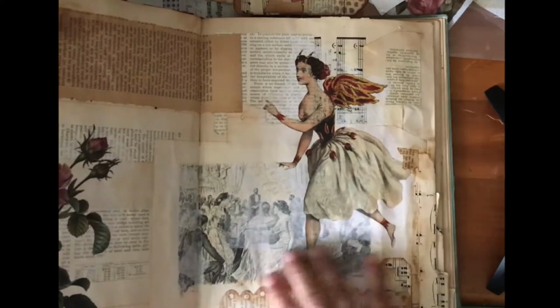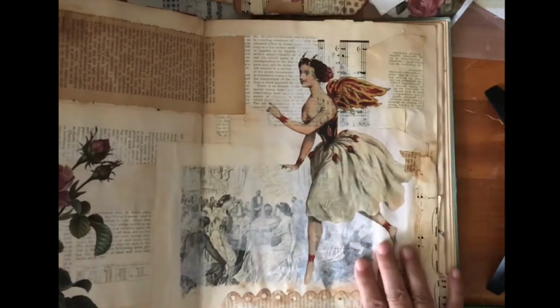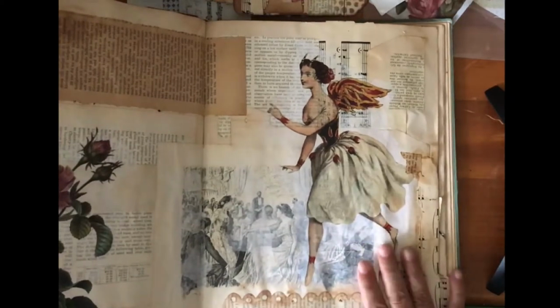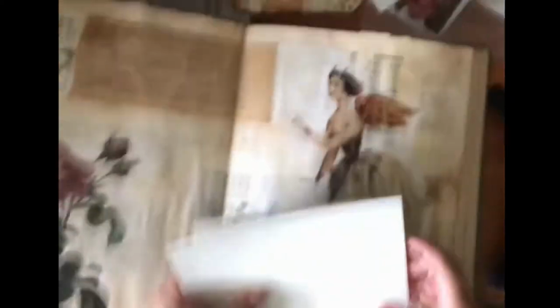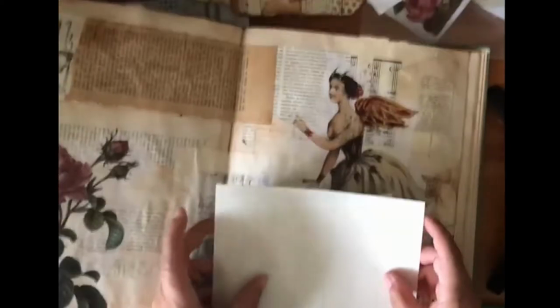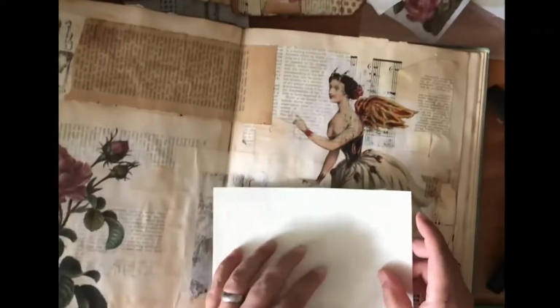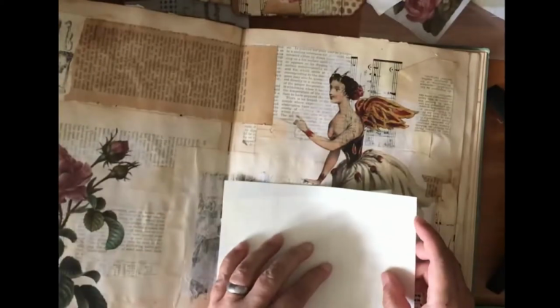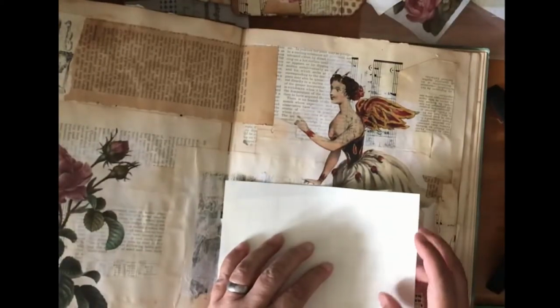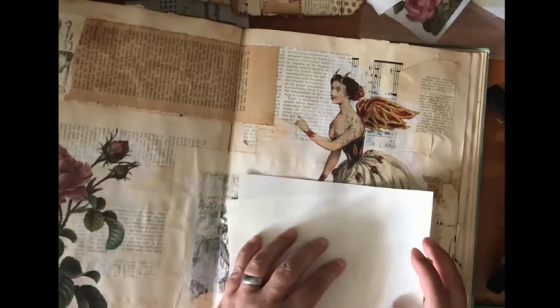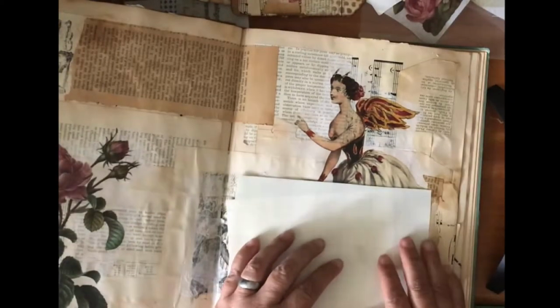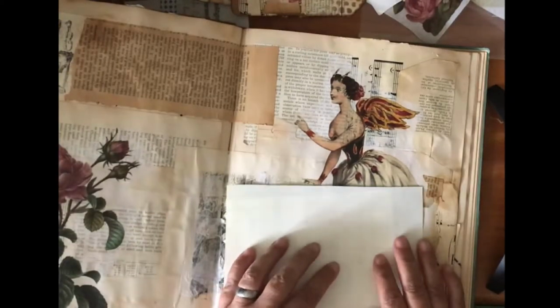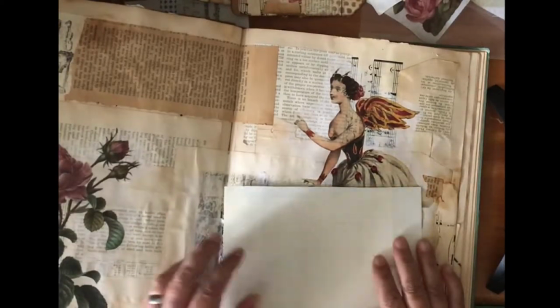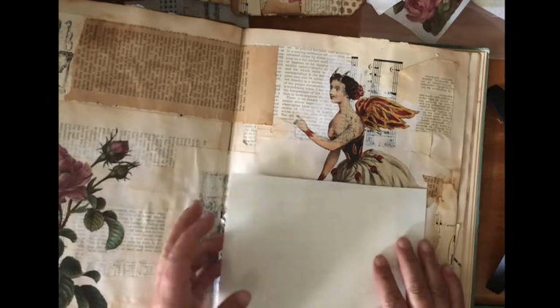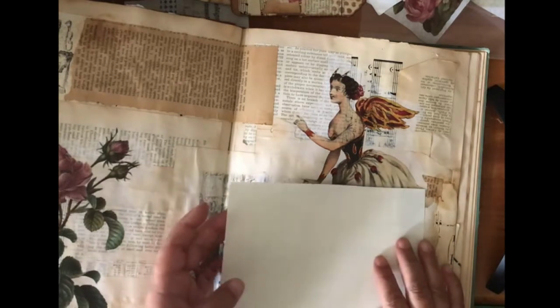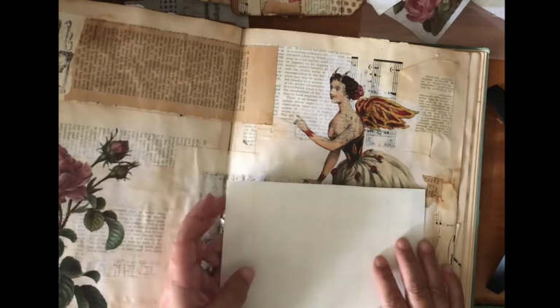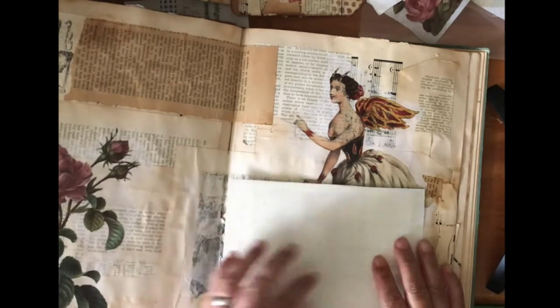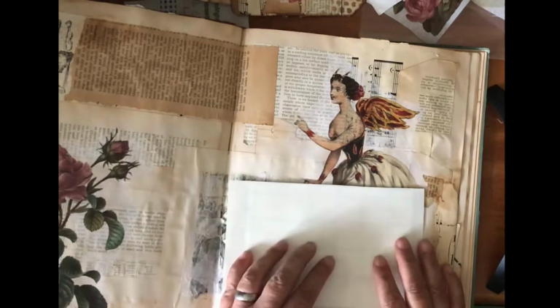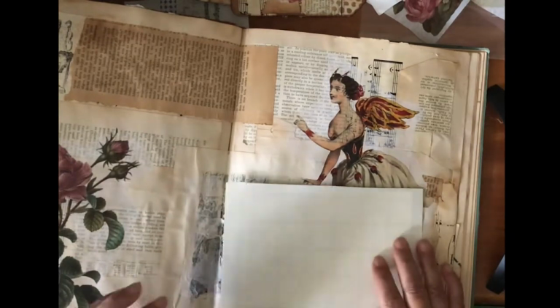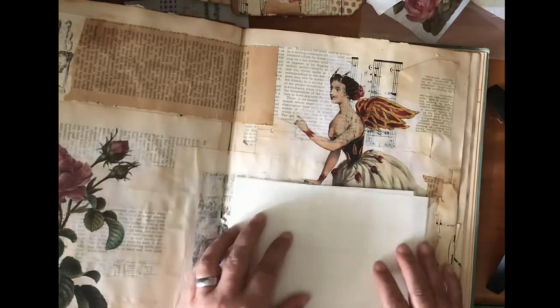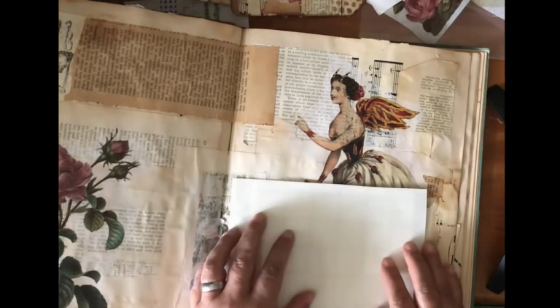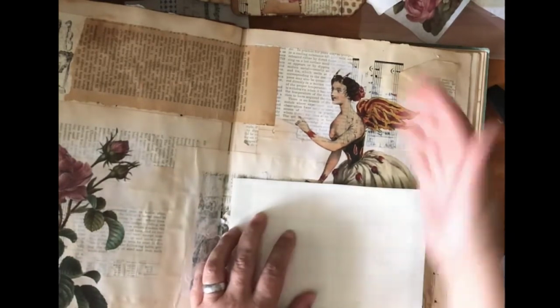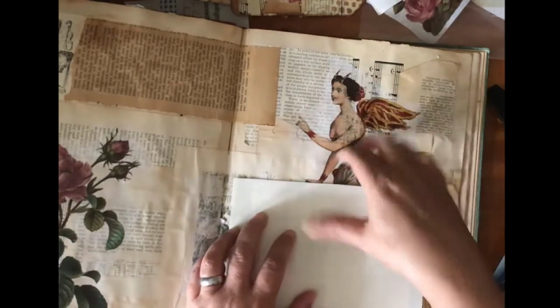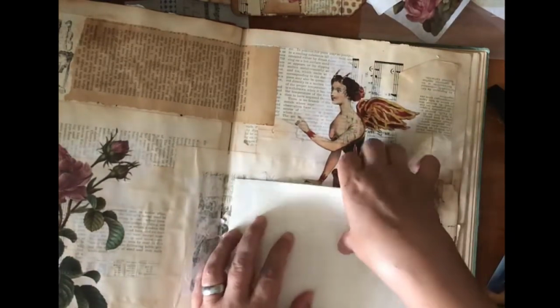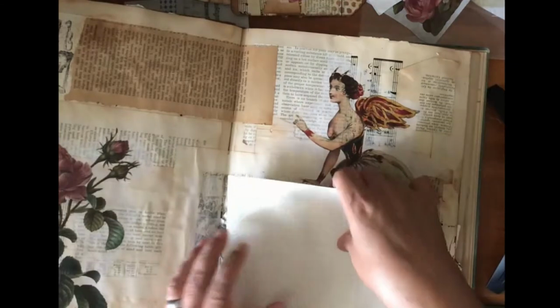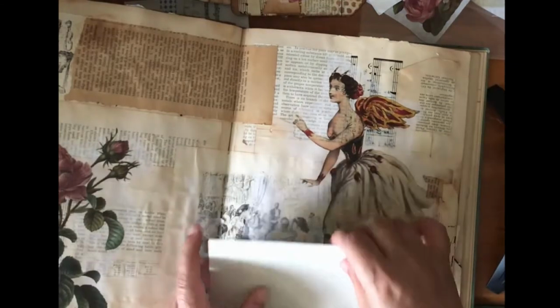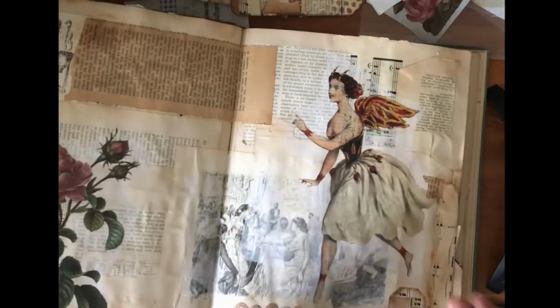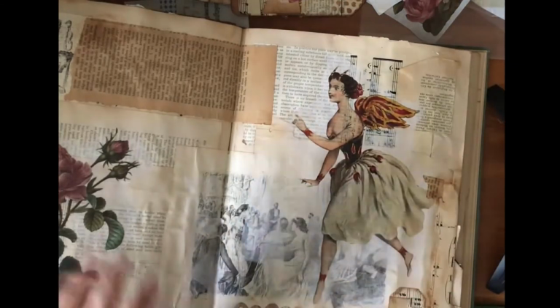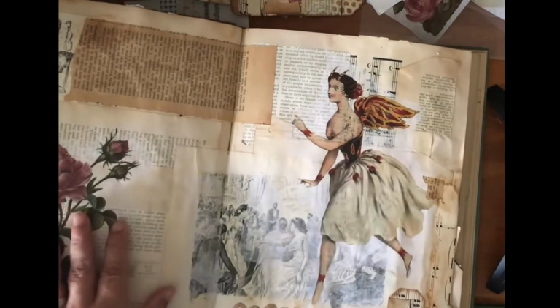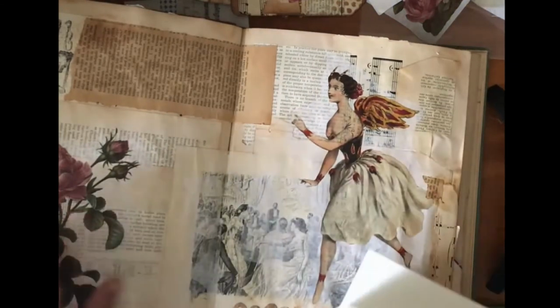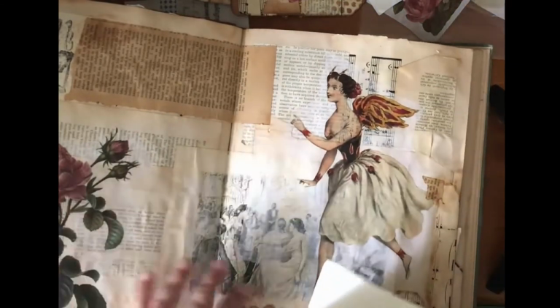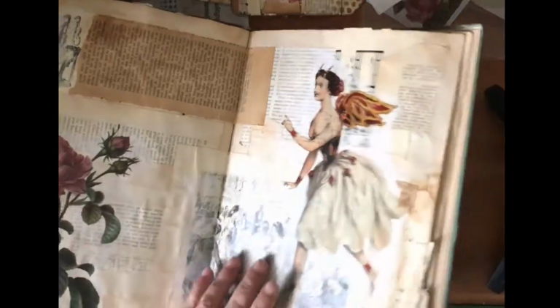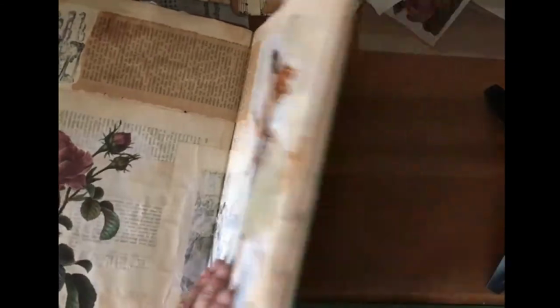The reason I wanted clear pockets is that I made such pretty pages — I don't want to mess with them or lose all the beautiful color. I know I'll be sticking stuff in front of them, but I don't want the pages to be totally gone.